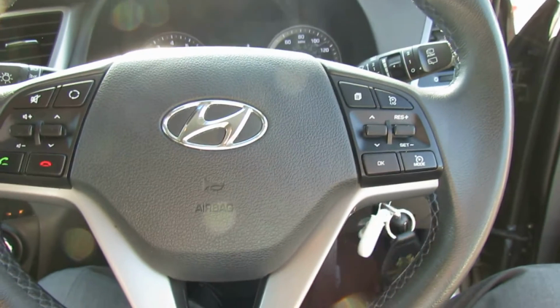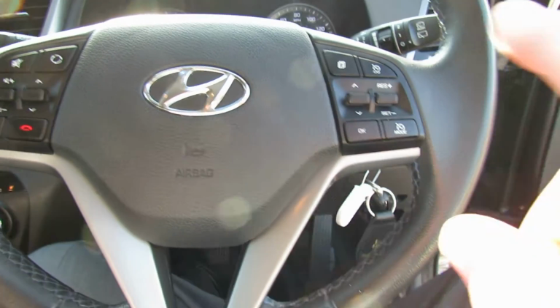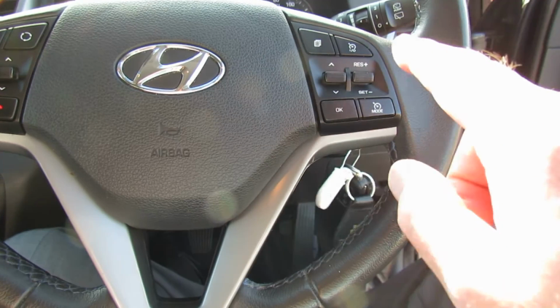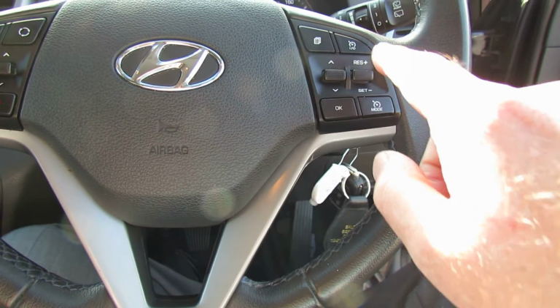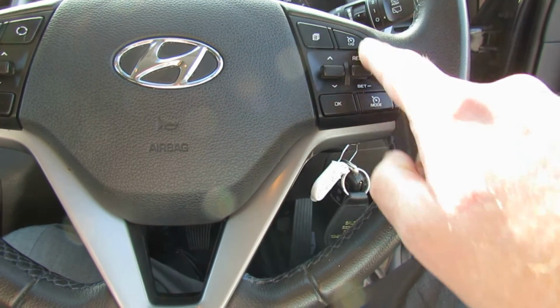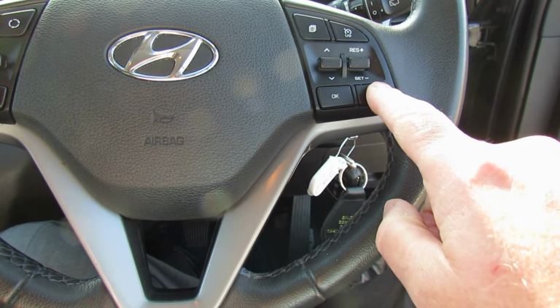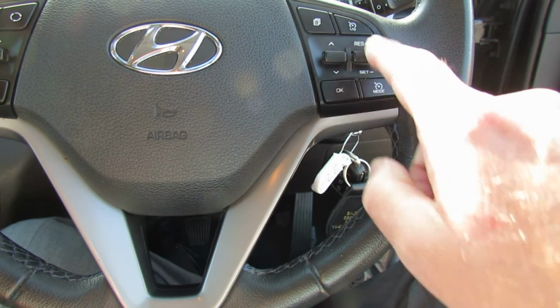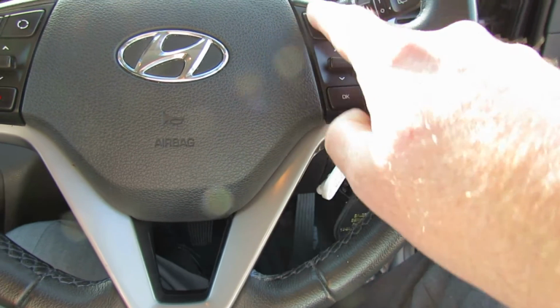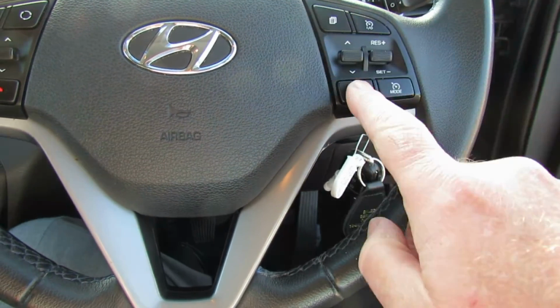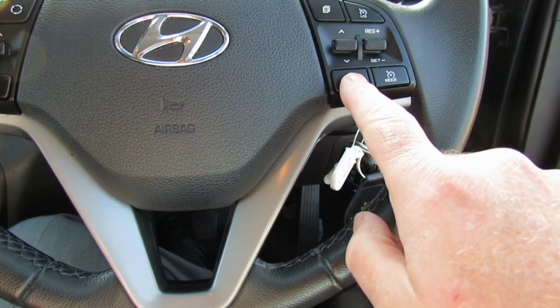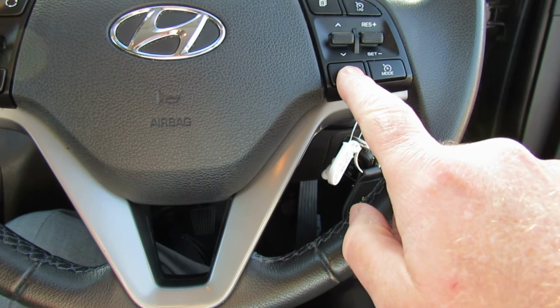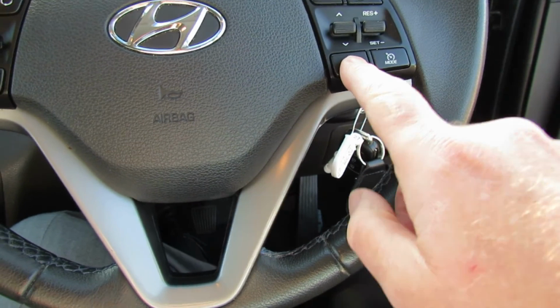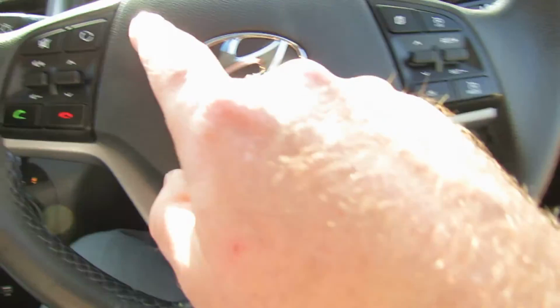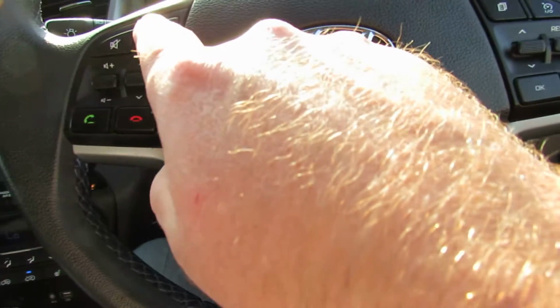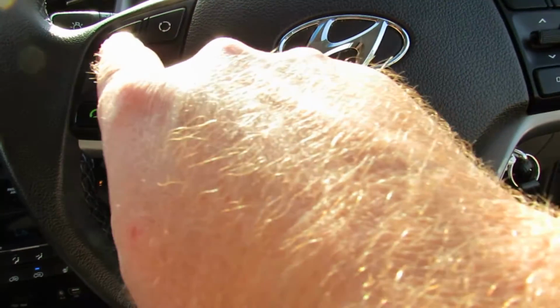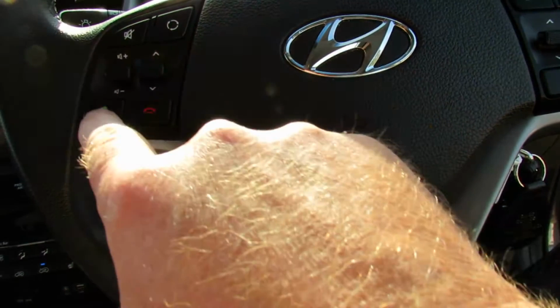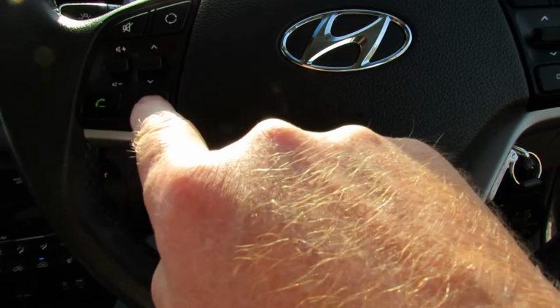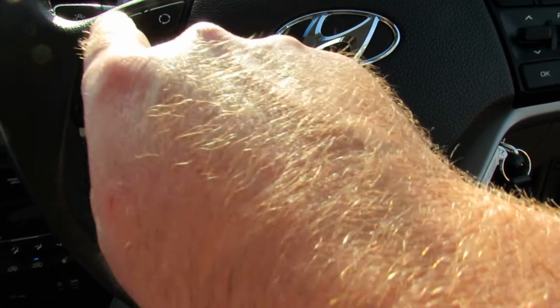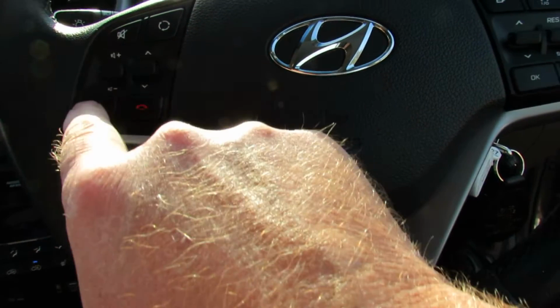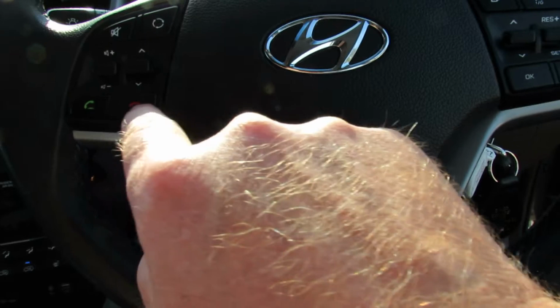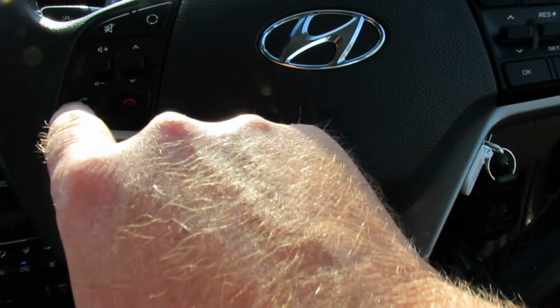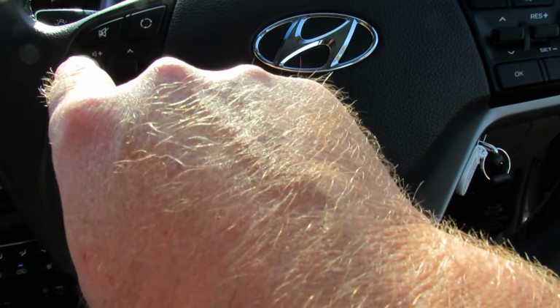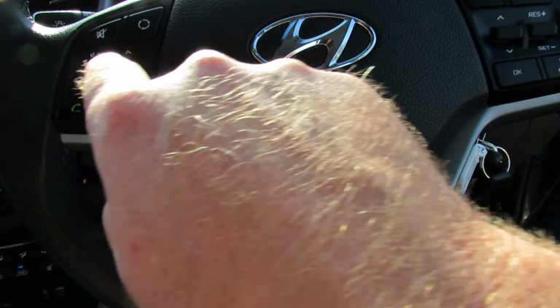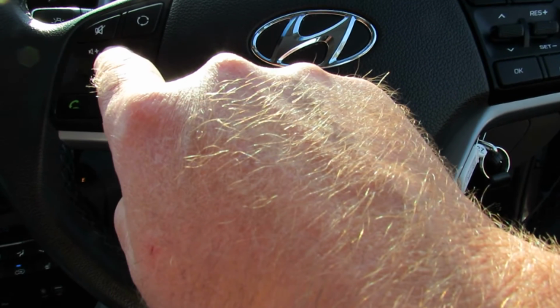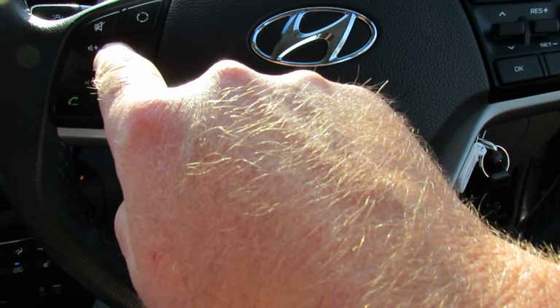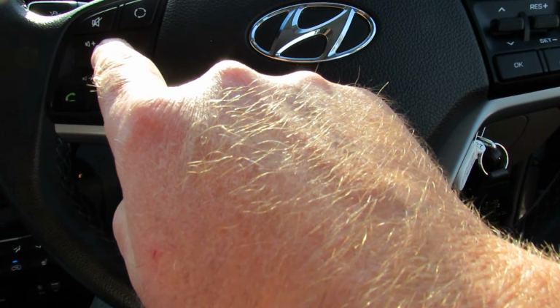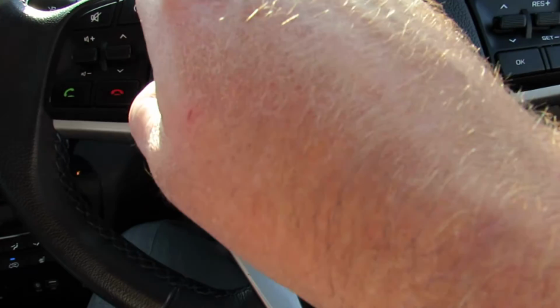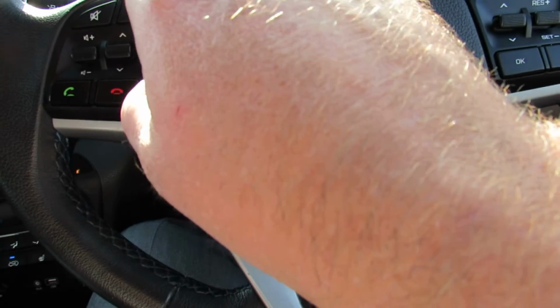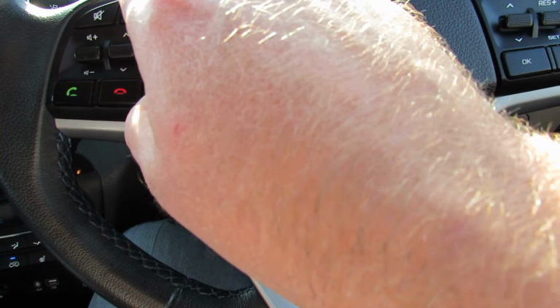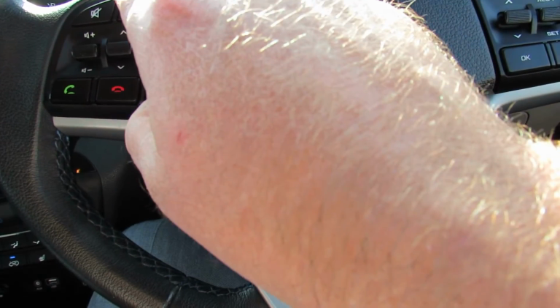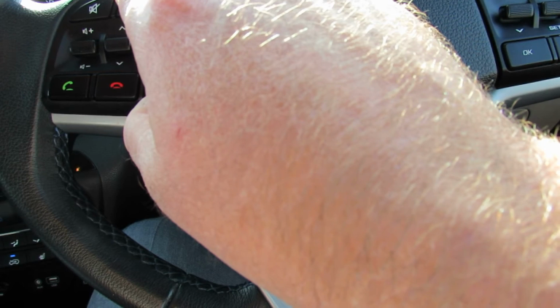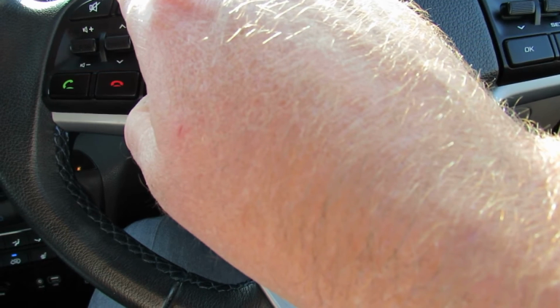On the right hand side of the steering wheel you've got the cruise control function and the trip computer. And on the left hand side of the steering wheel you've got telephone, volume, radio stations, and then change from AM to FM to the media player.